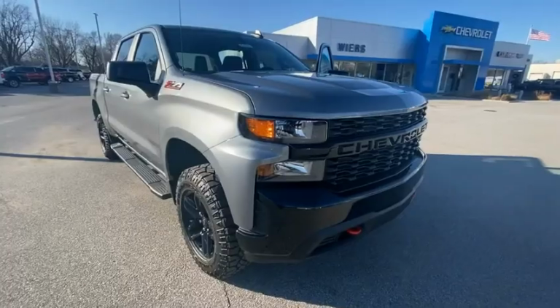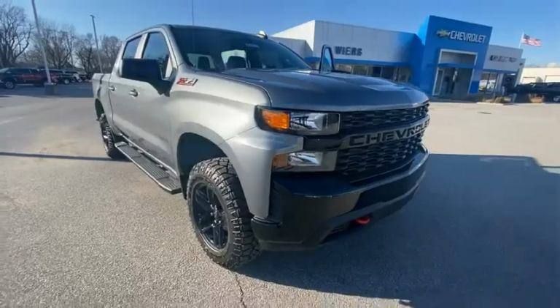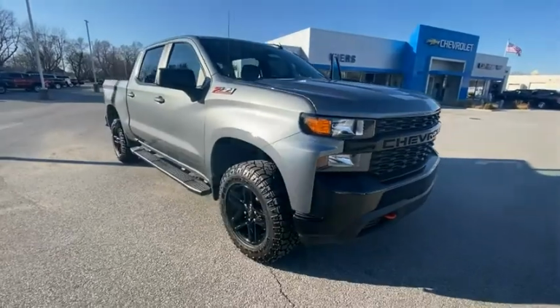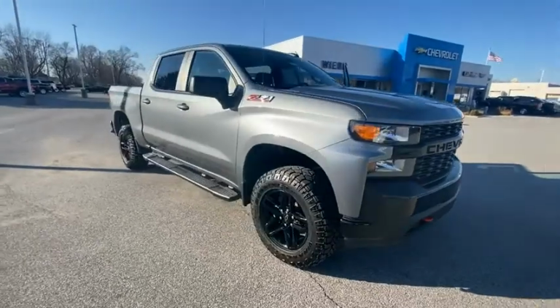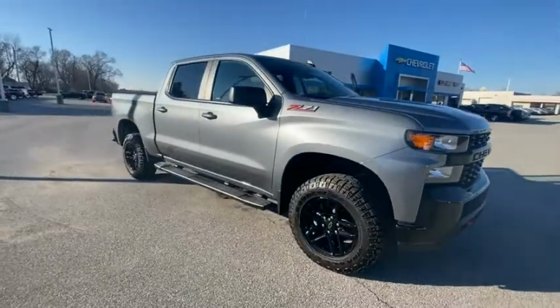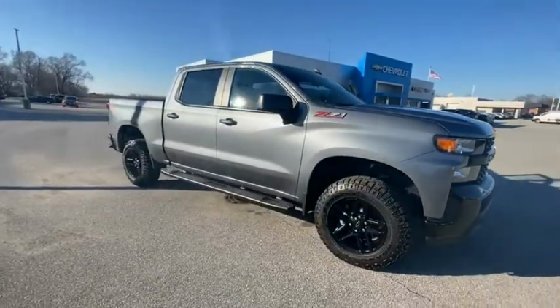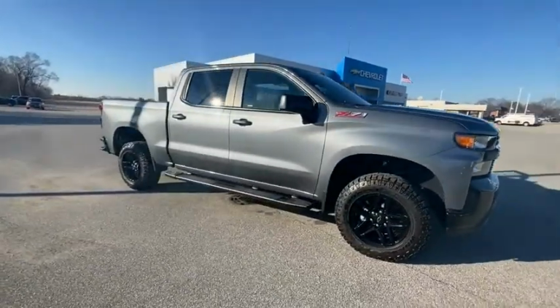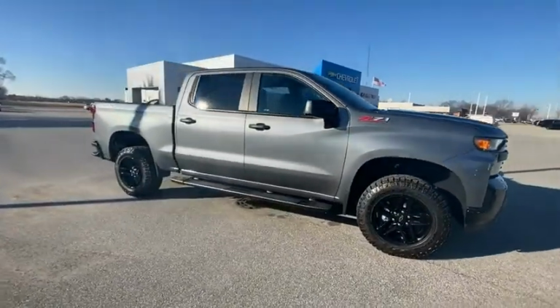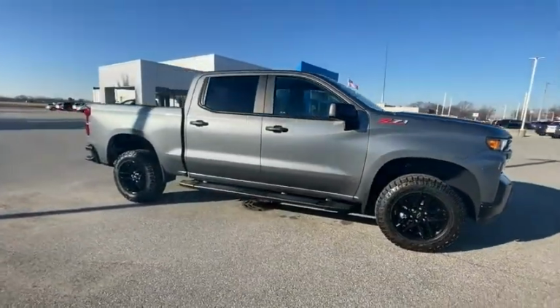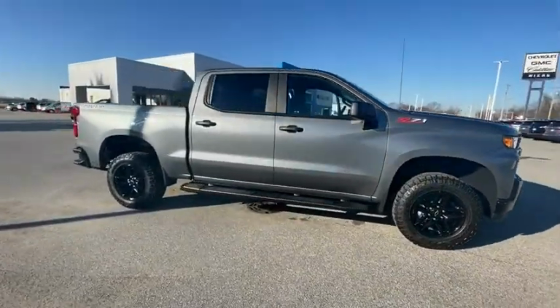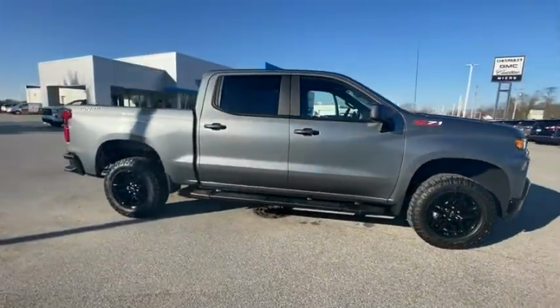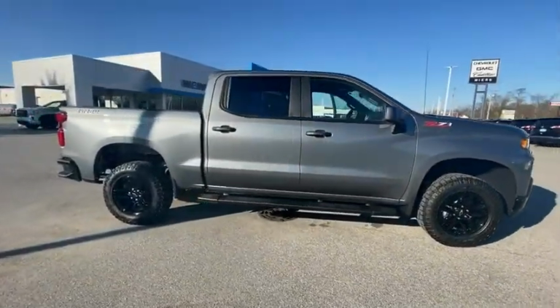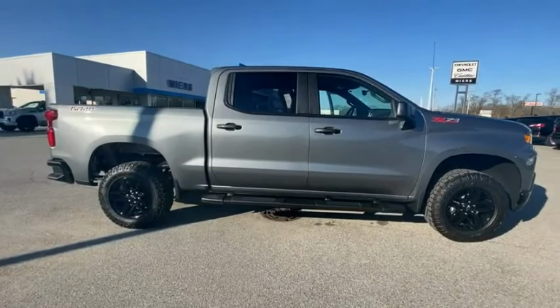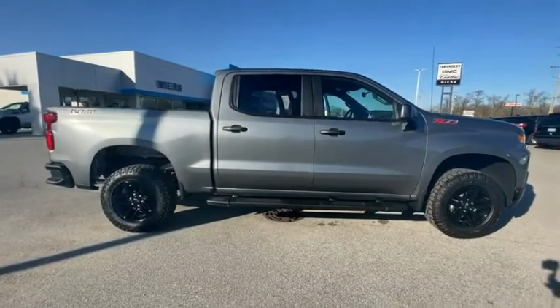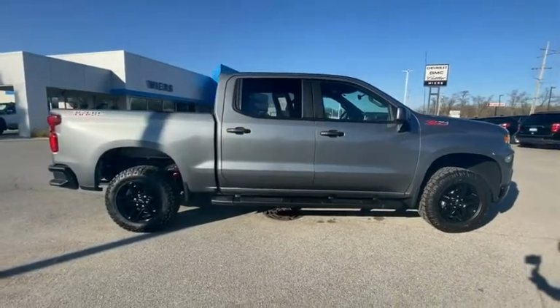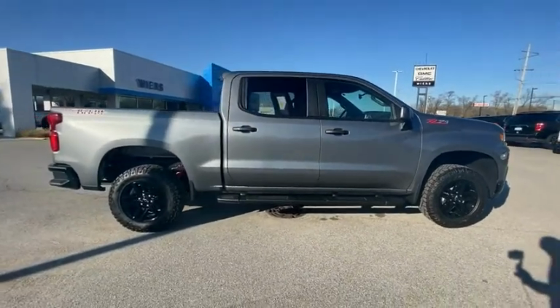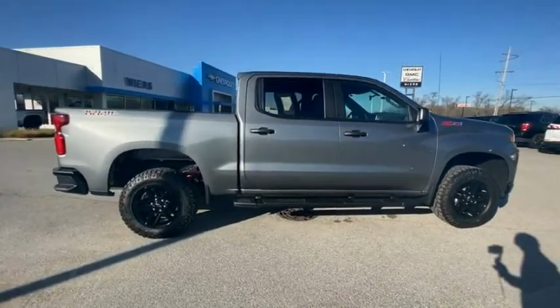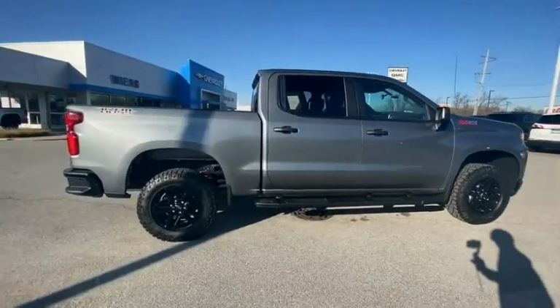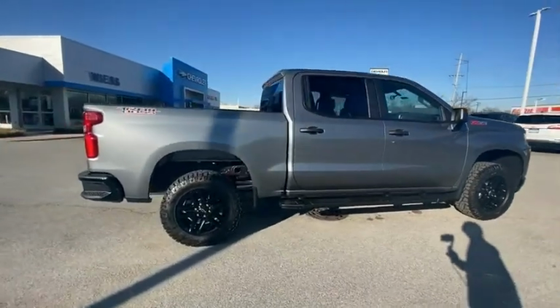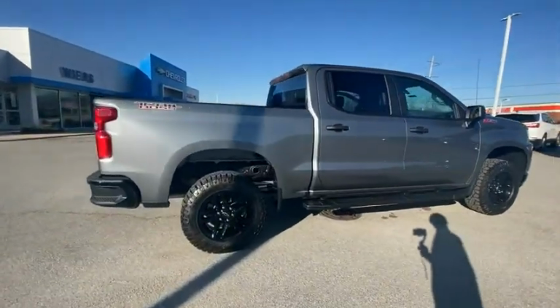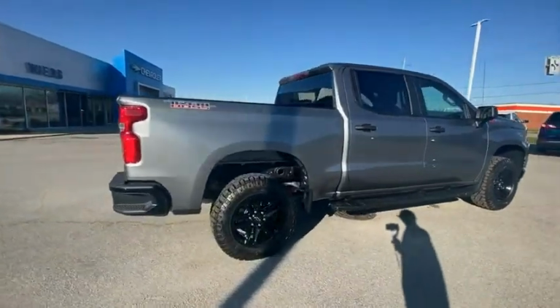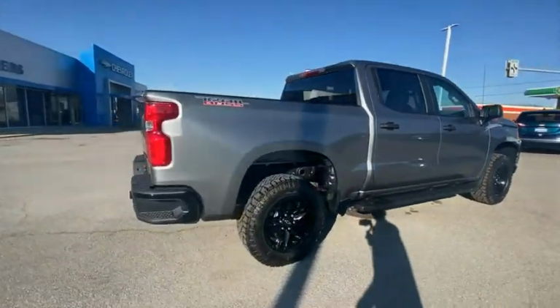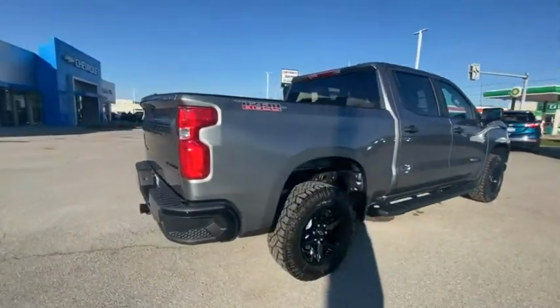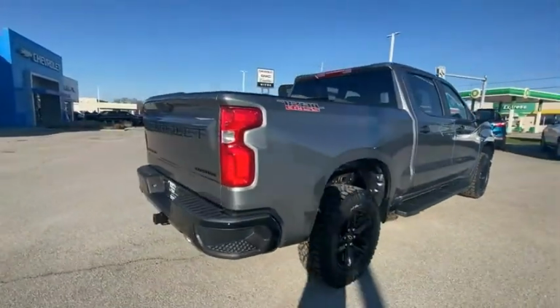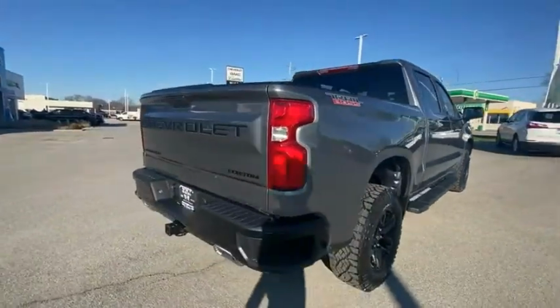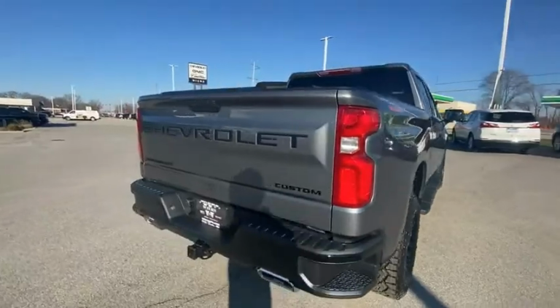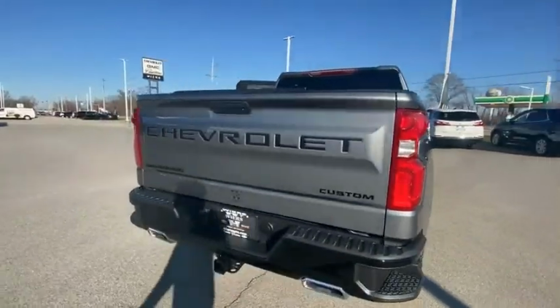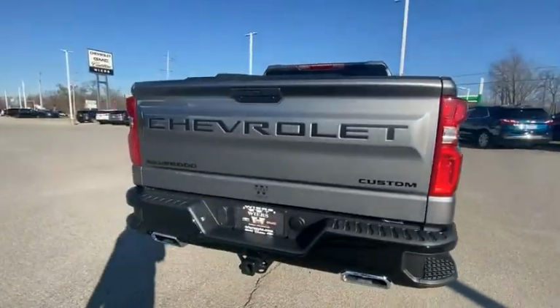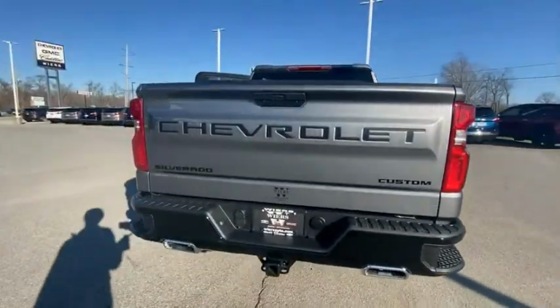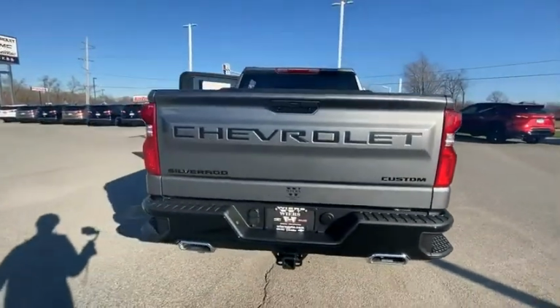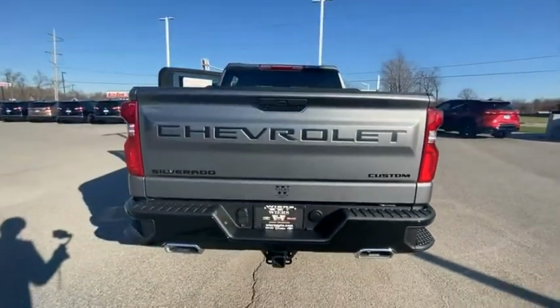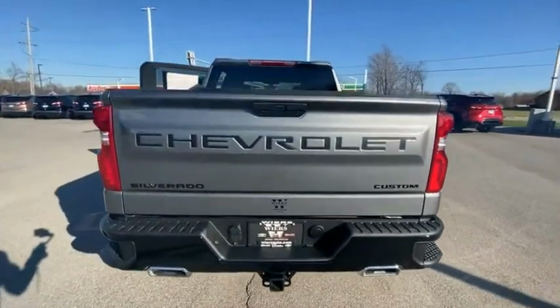You are going to love the 2021 Silverado 1500. The Chevy Silverado 1500 has the lowest cost of ownership of any full-size pickup. Here are some of this vehicle's great options.